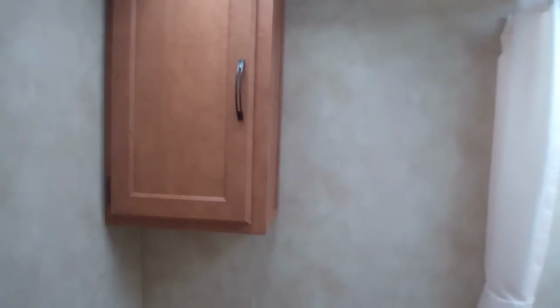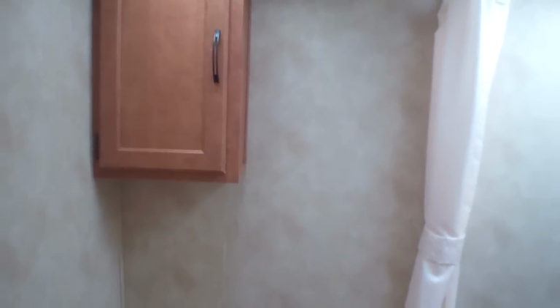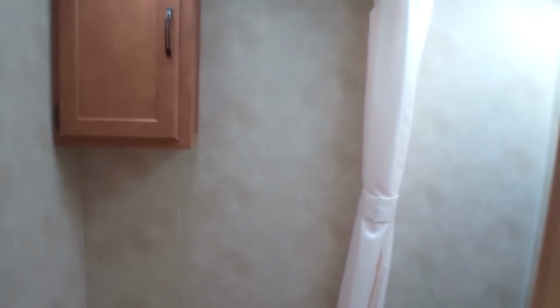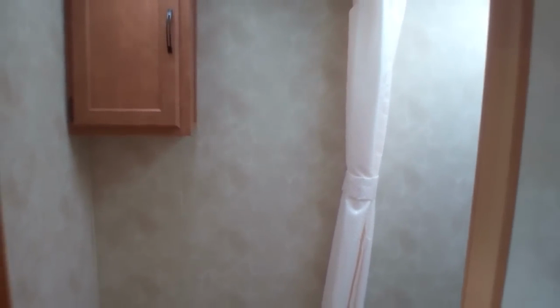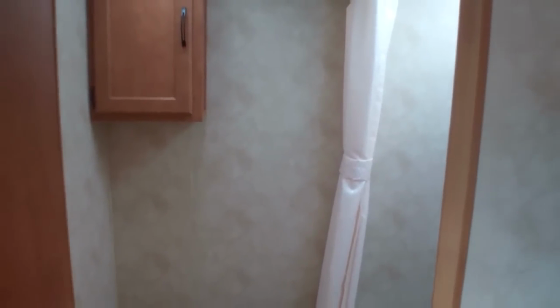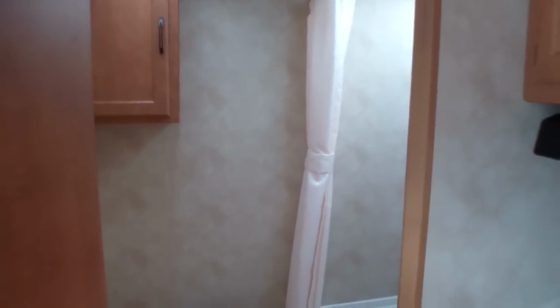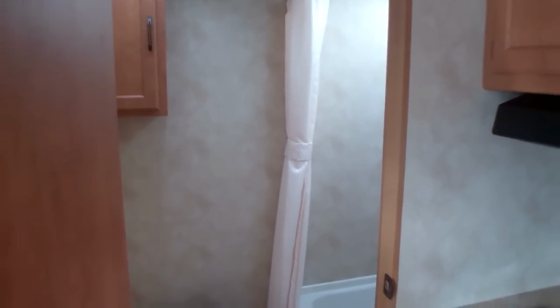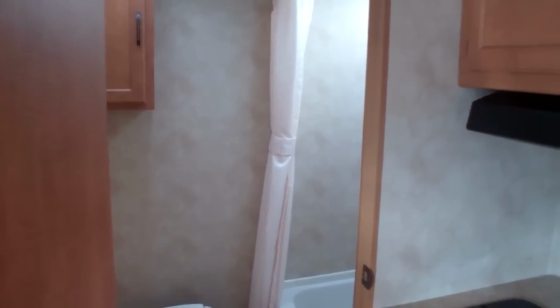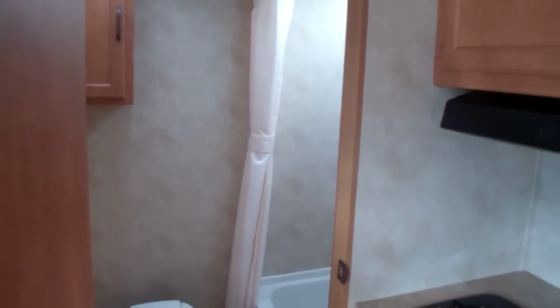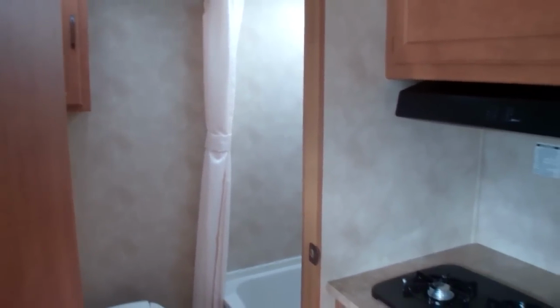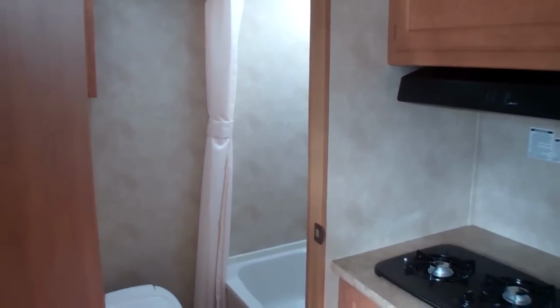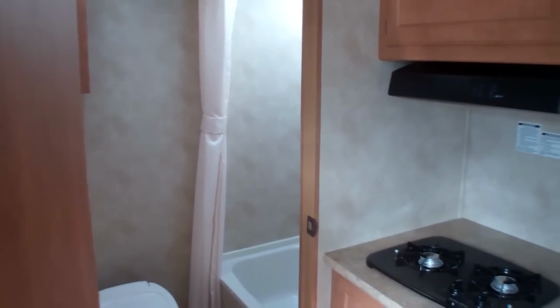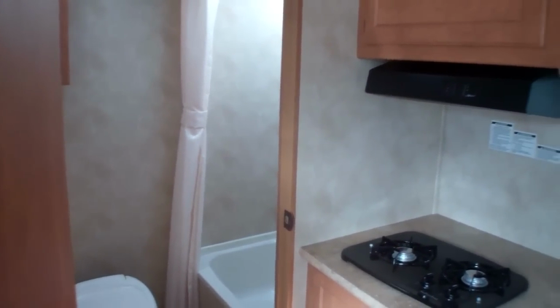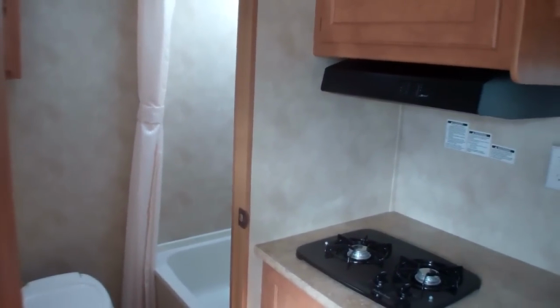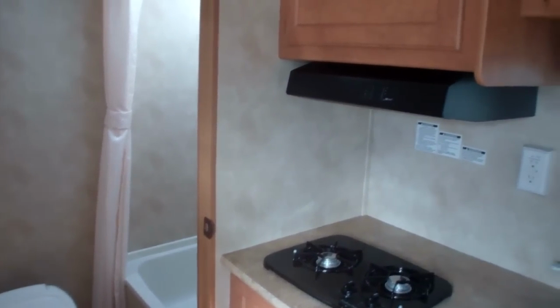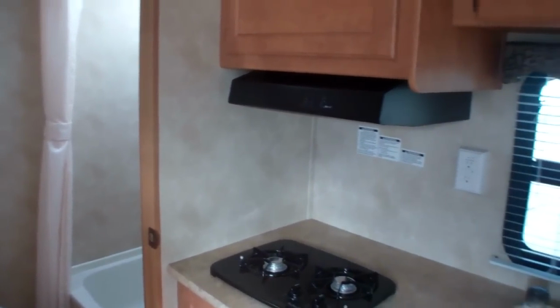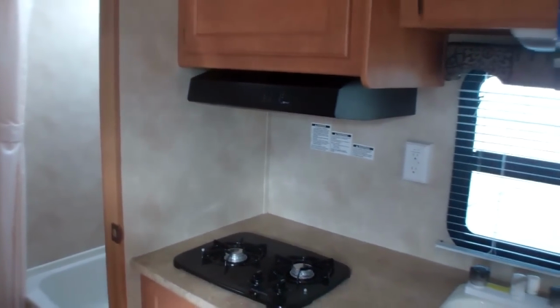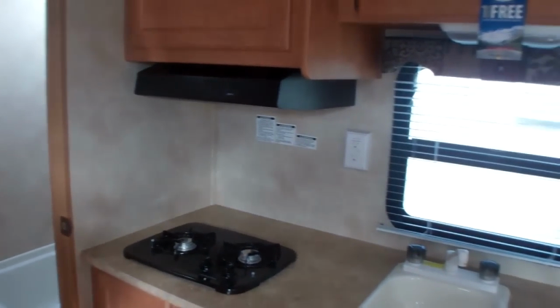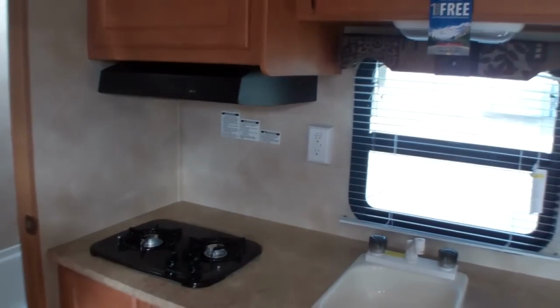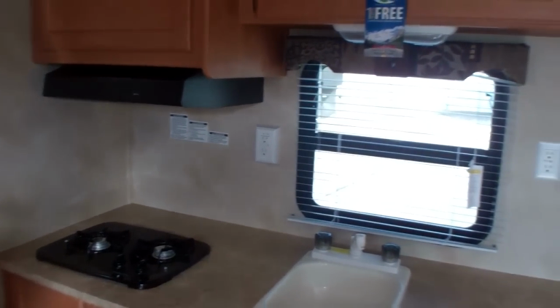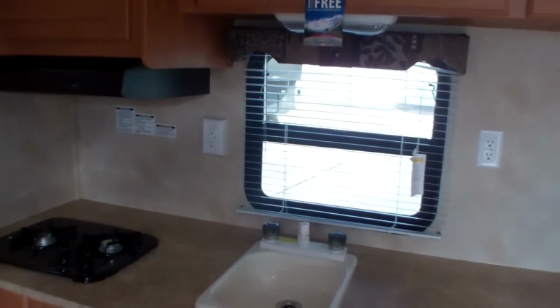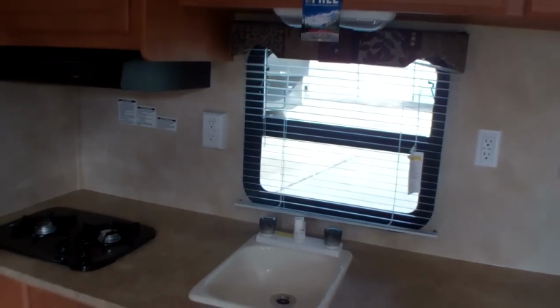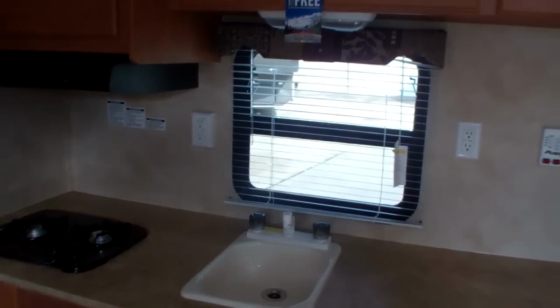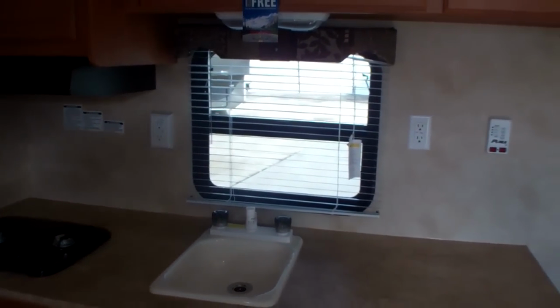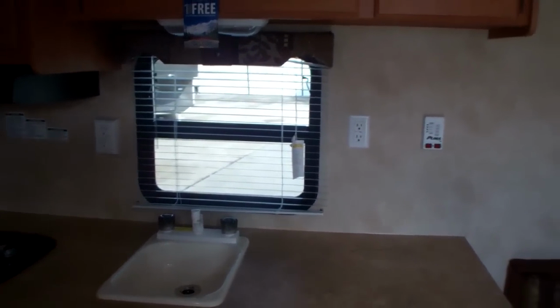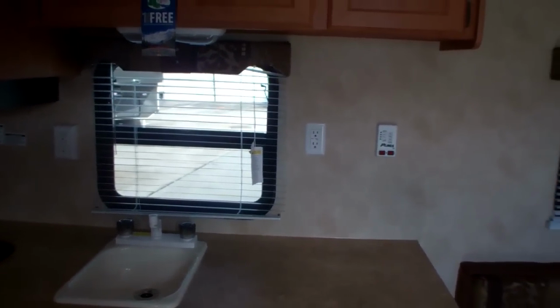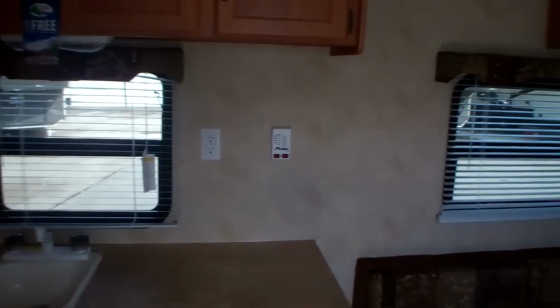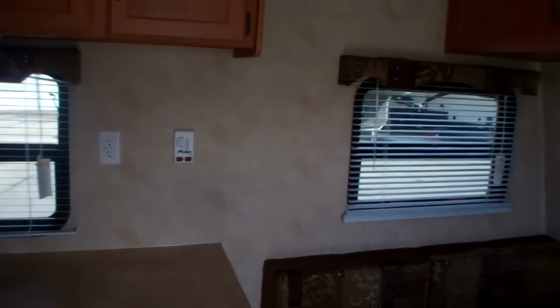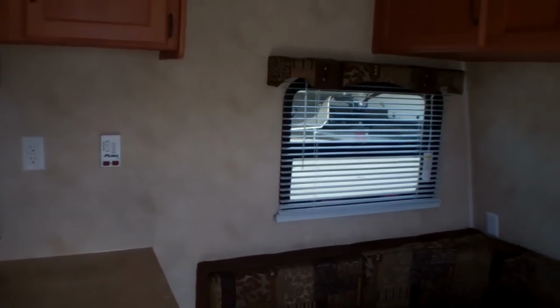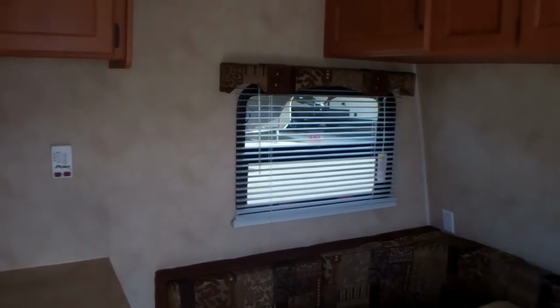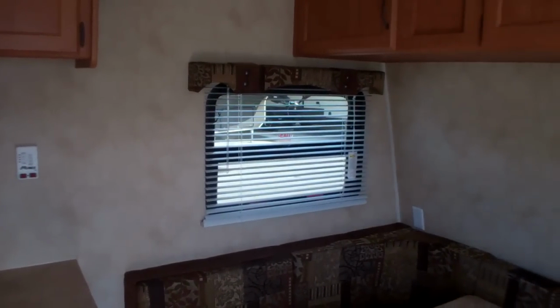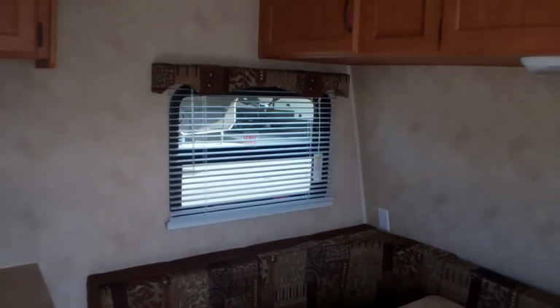And I'd say this is one beautiful, easy to tow, lightweight travel trailer that you should consider very soon at Ron Hoover RV and Marine. Thanks for looking.